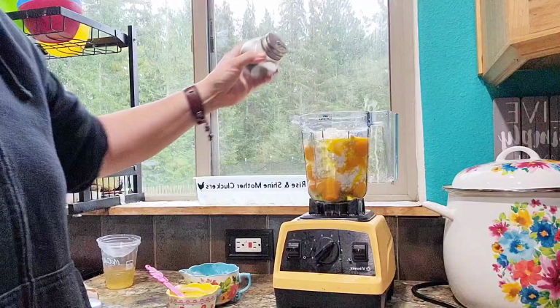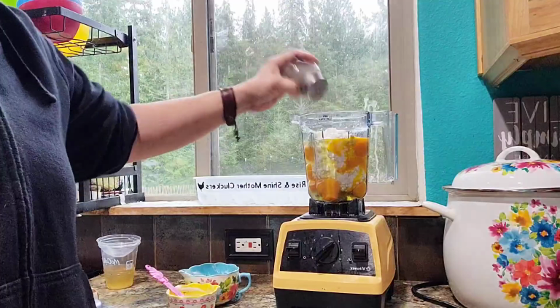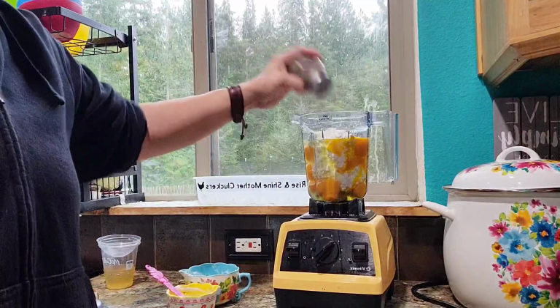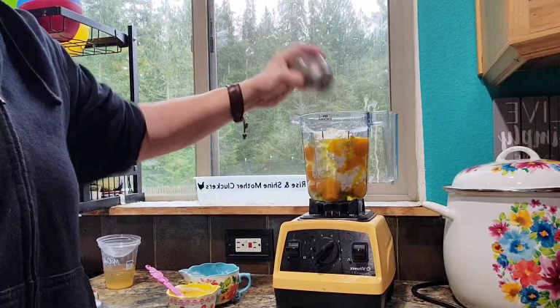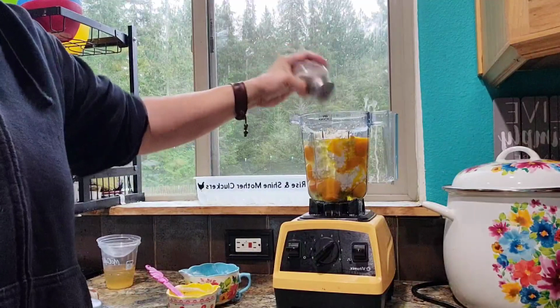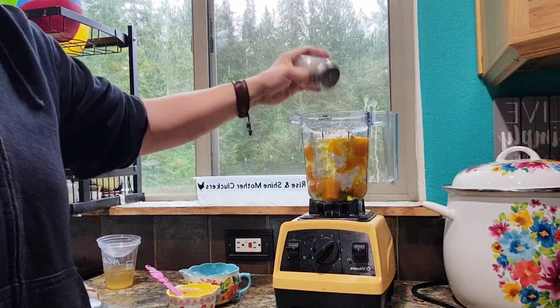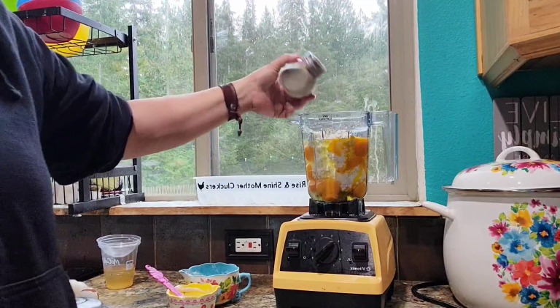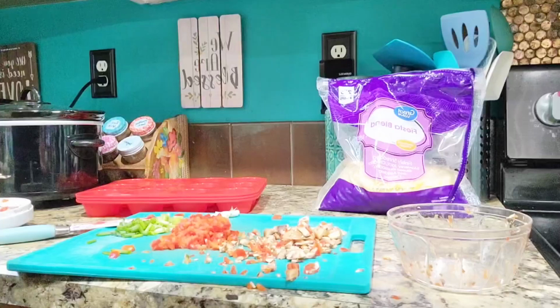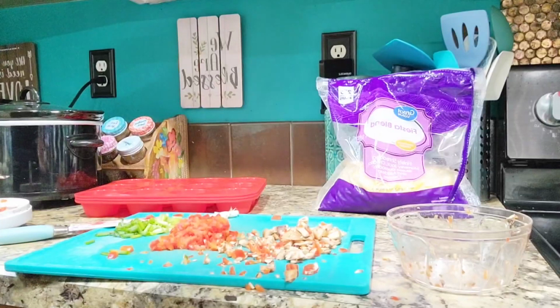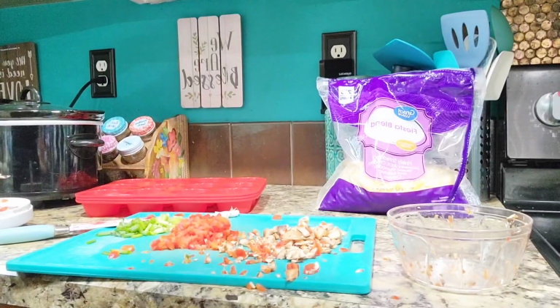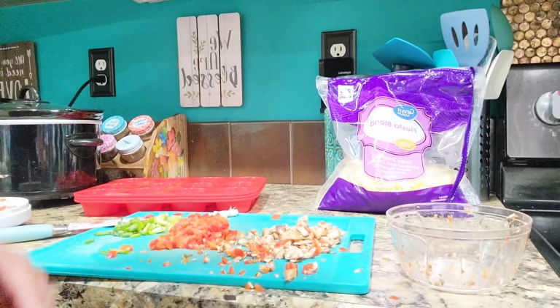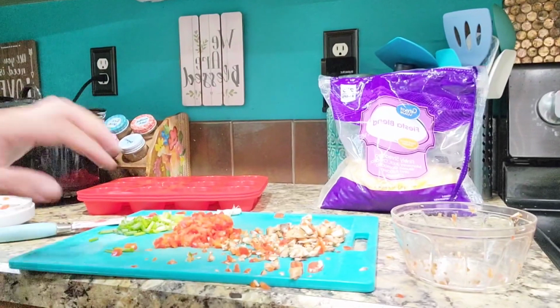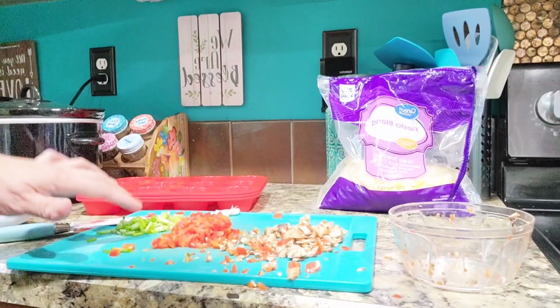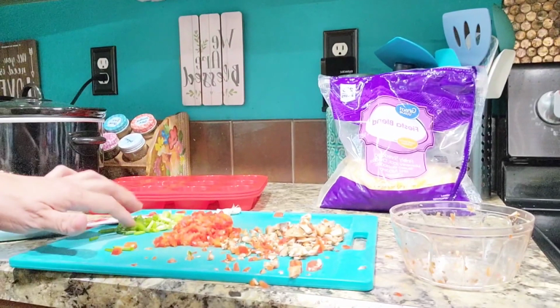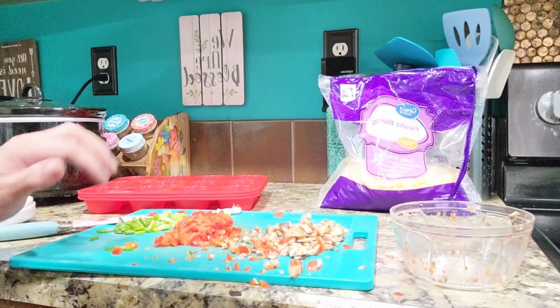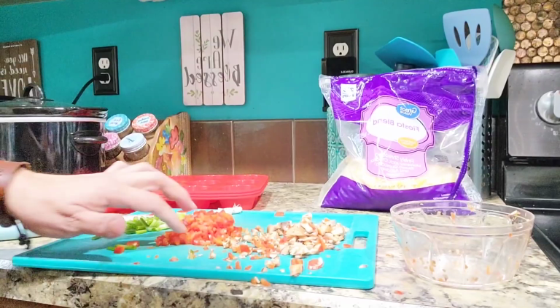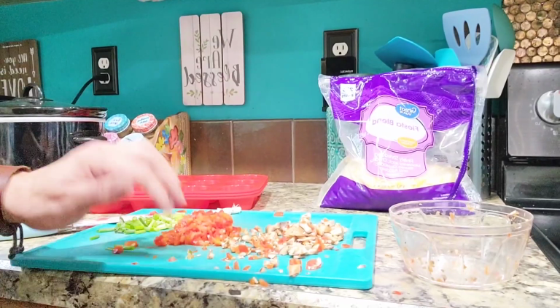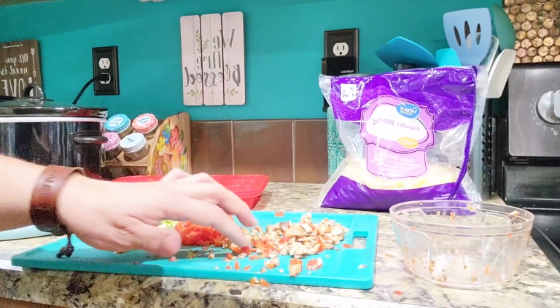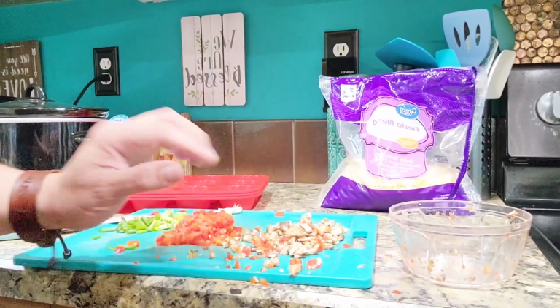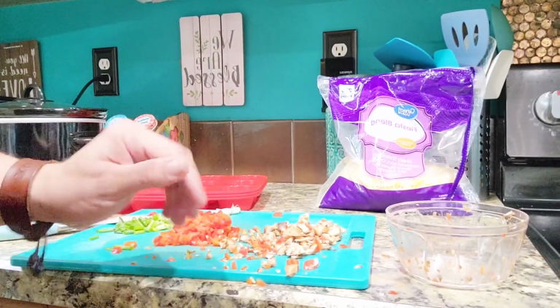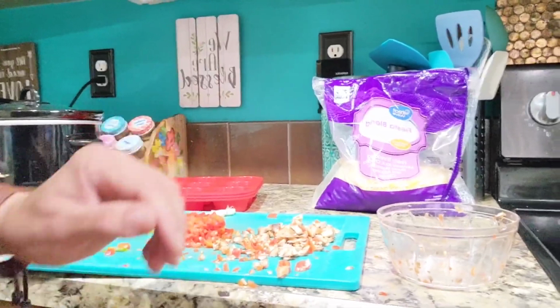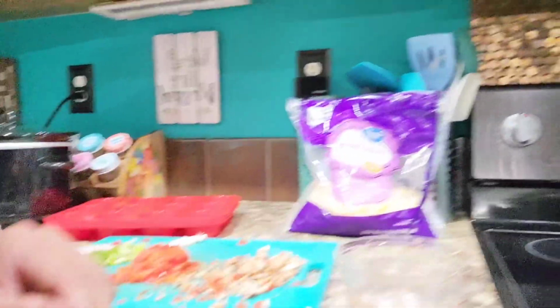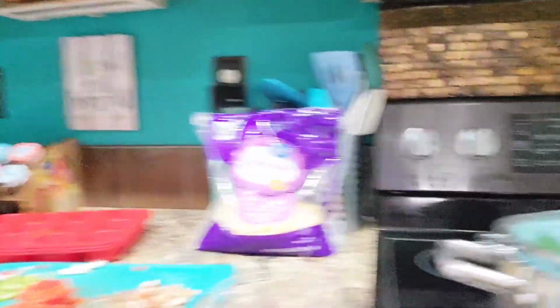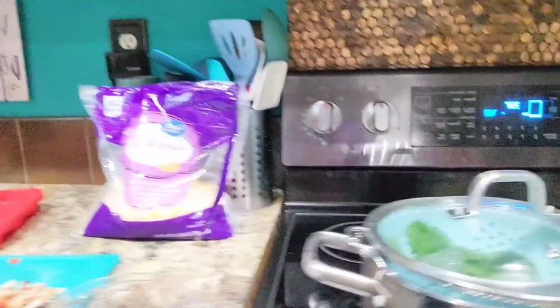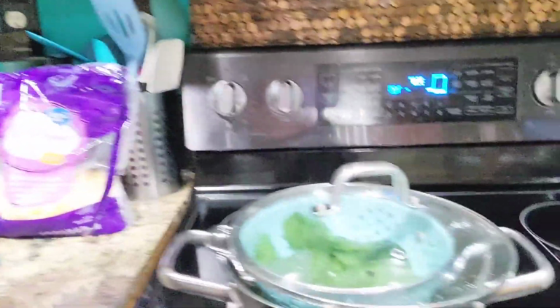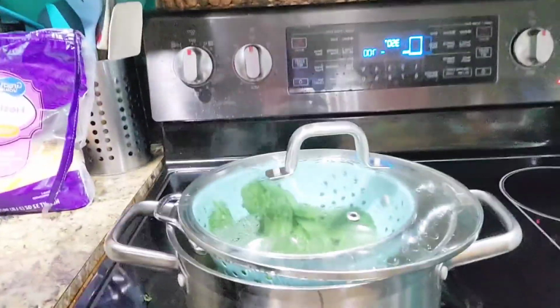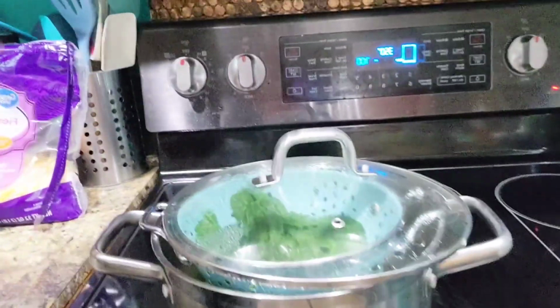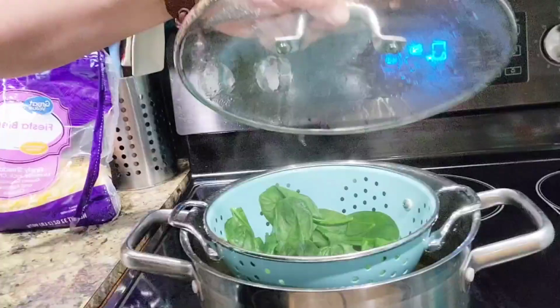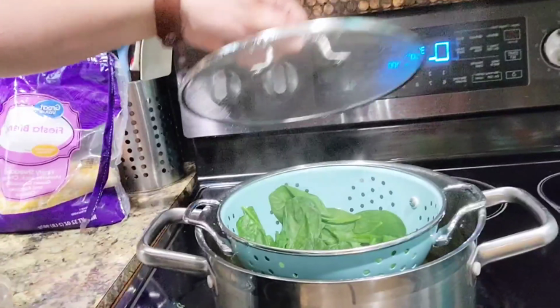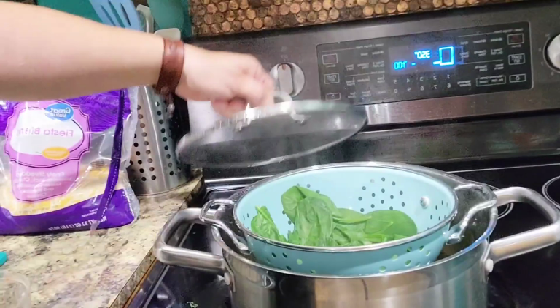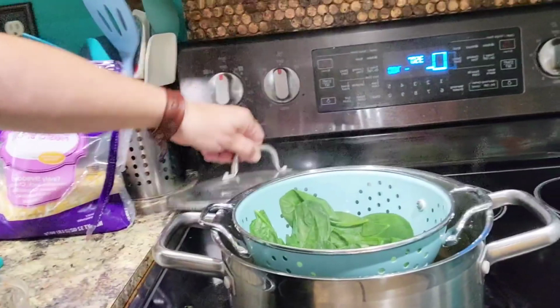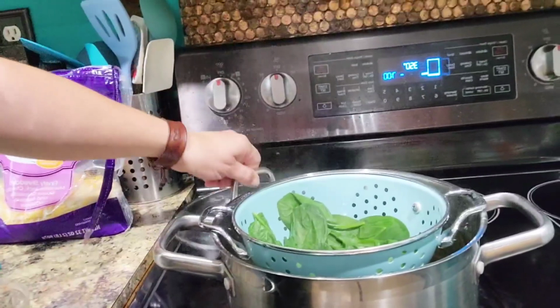A little bit of pepper. I have my veggies here — a little bit of green onion, red pepper, mushrooms, and I have some spinach over here.